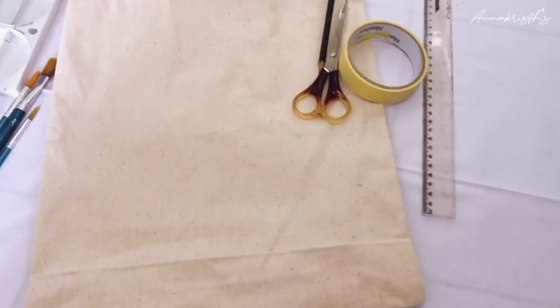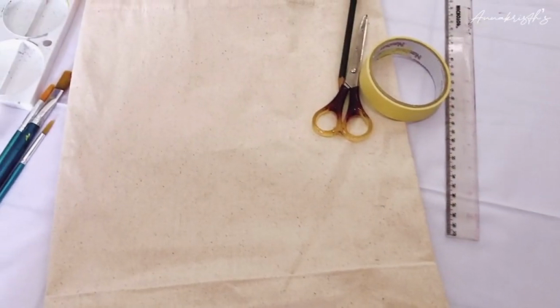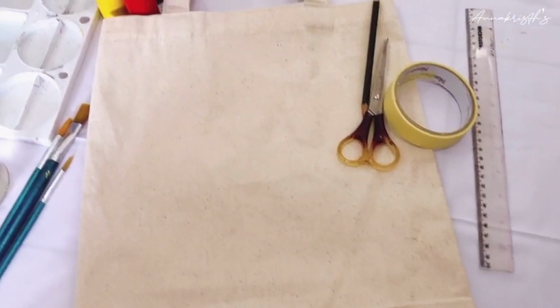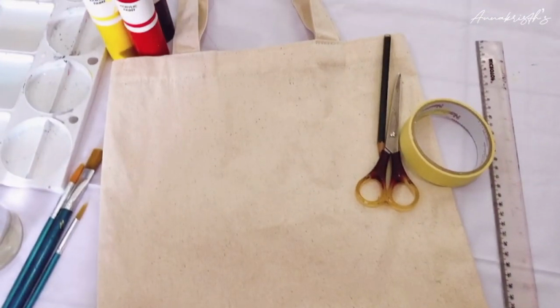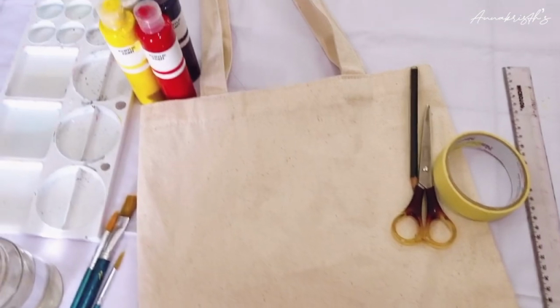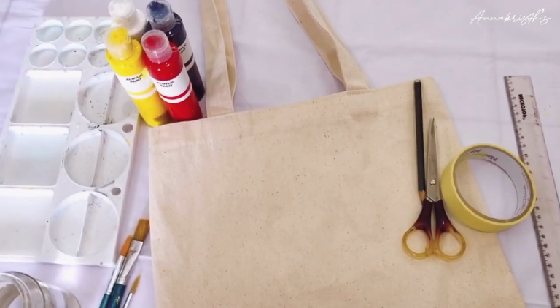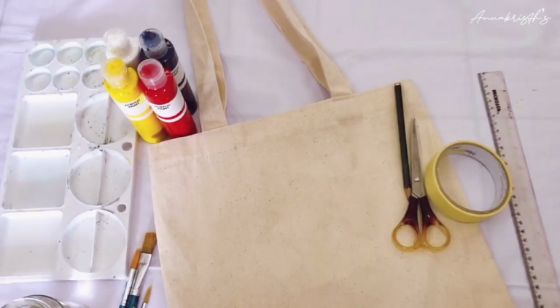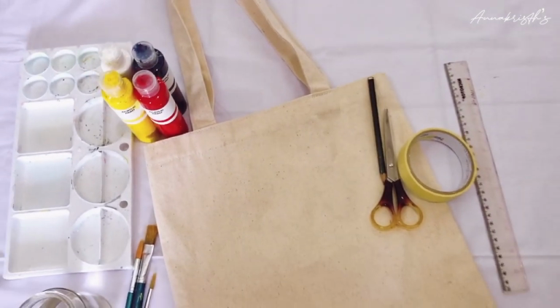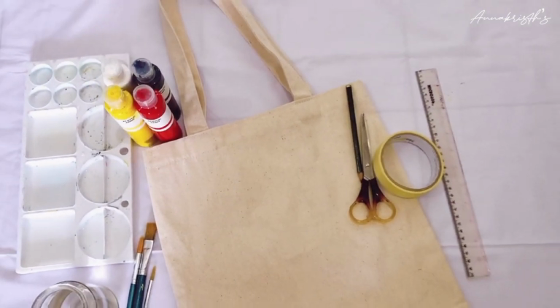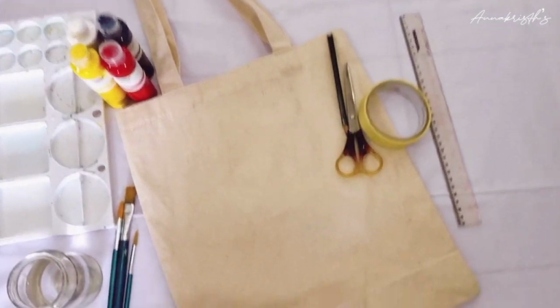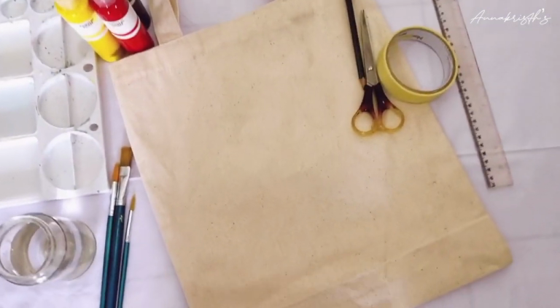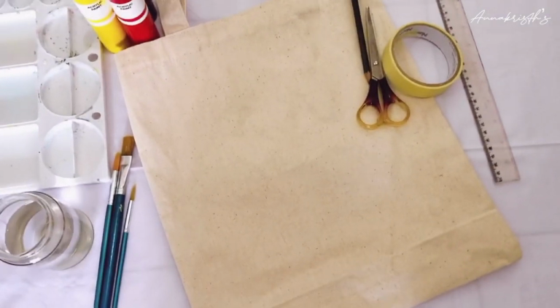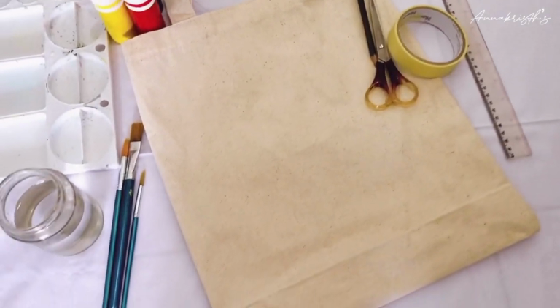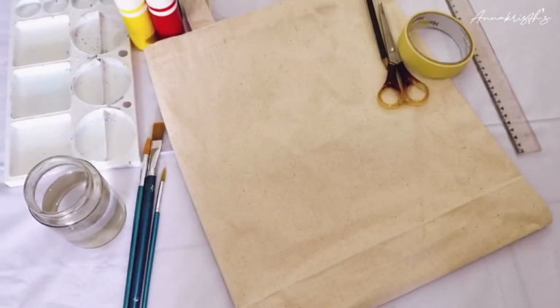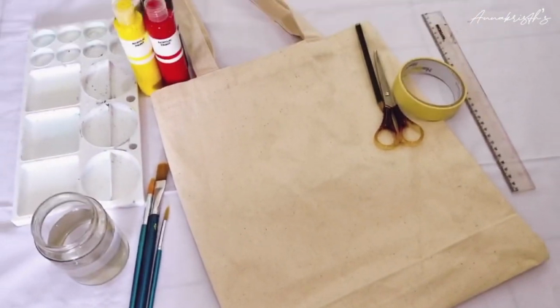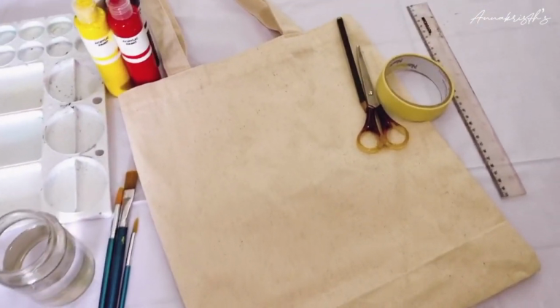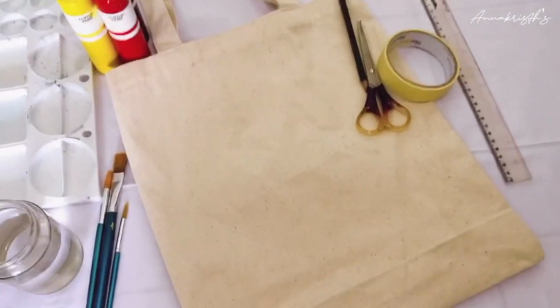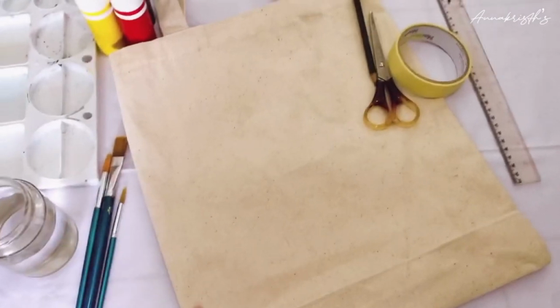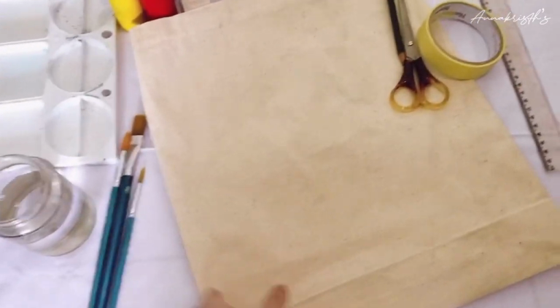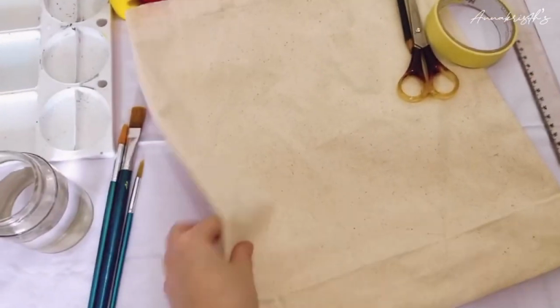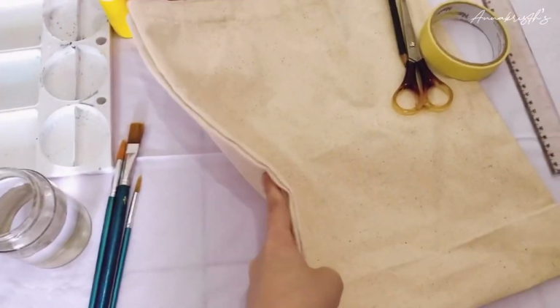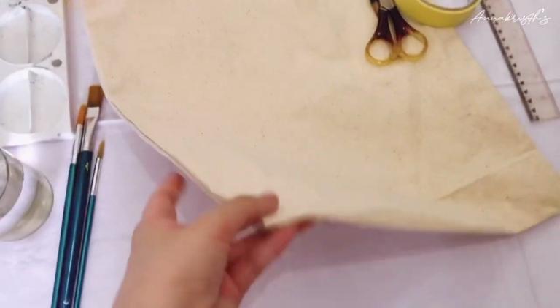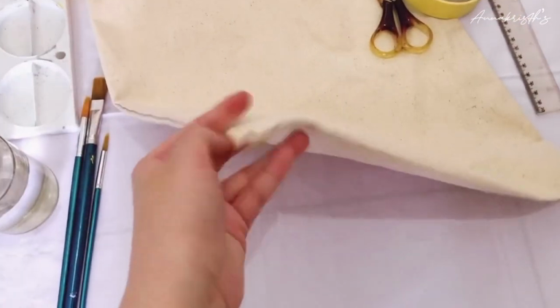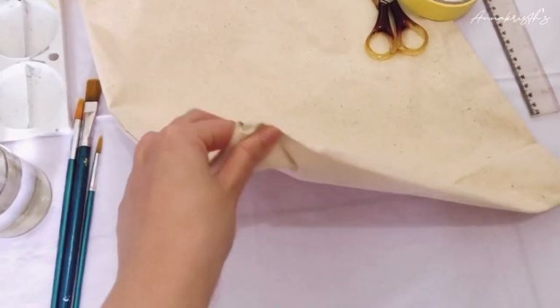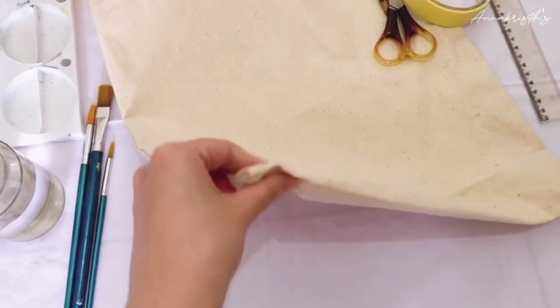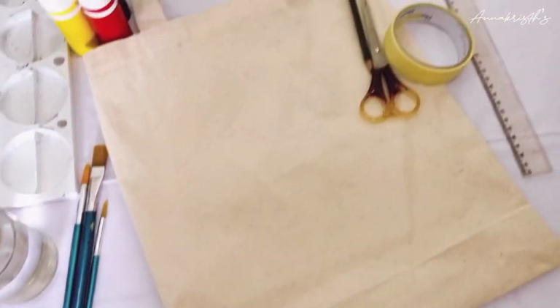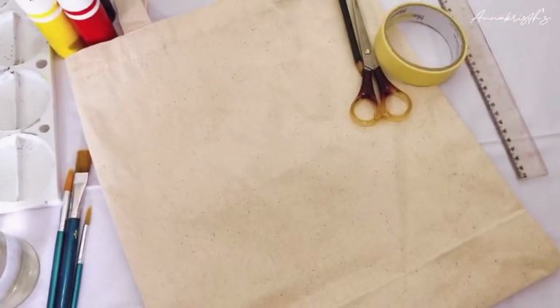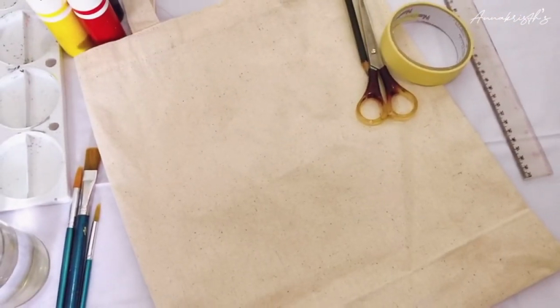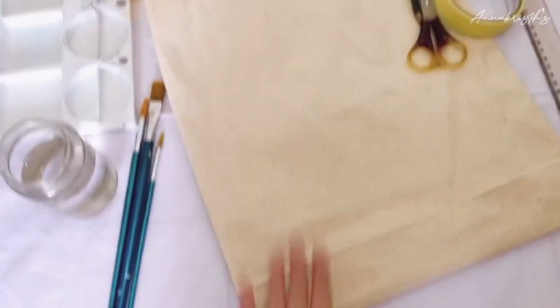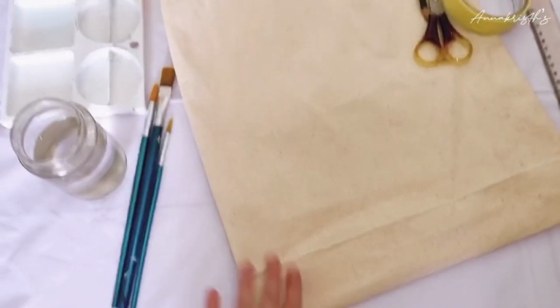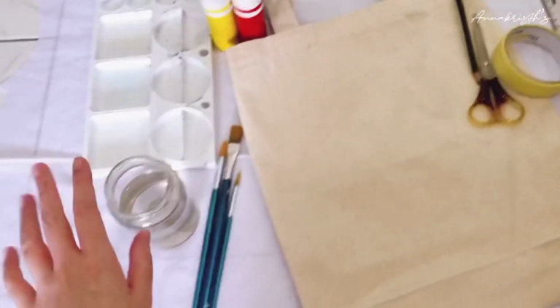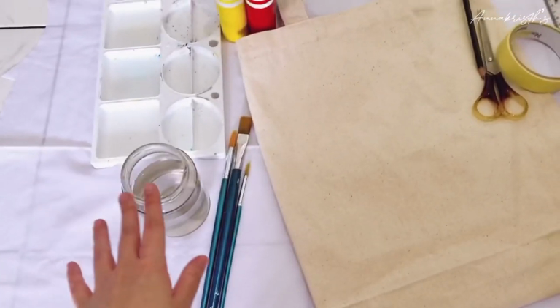Hi everyone, welcome back to my channel! For today's video I will do another DIY and I will paint on a canvas bag. So here we go — first, all you need is a canvas bag like this.